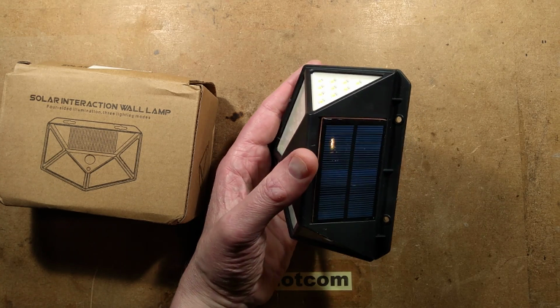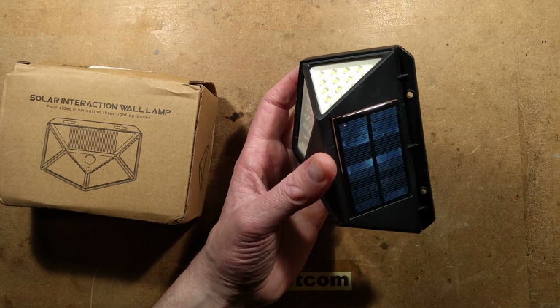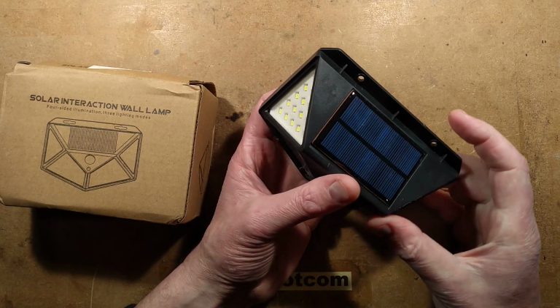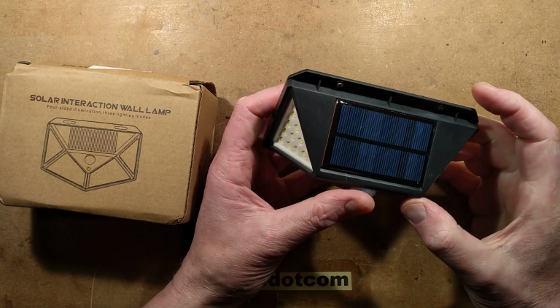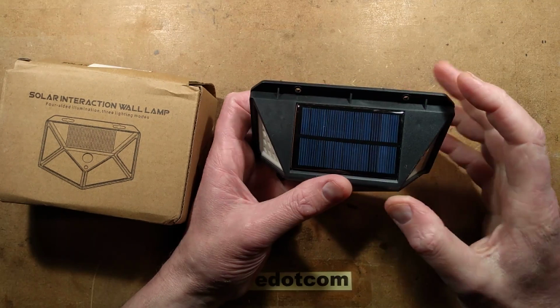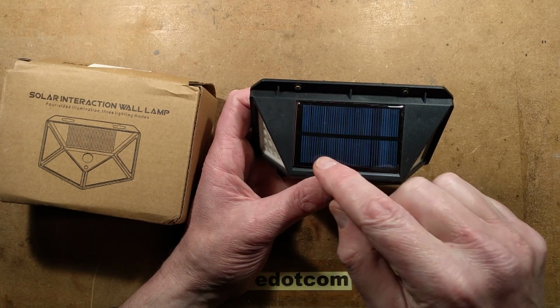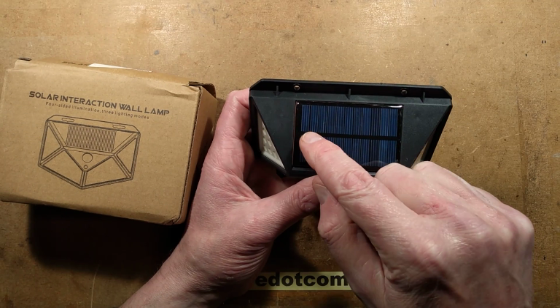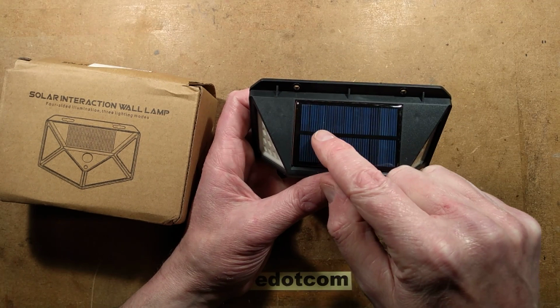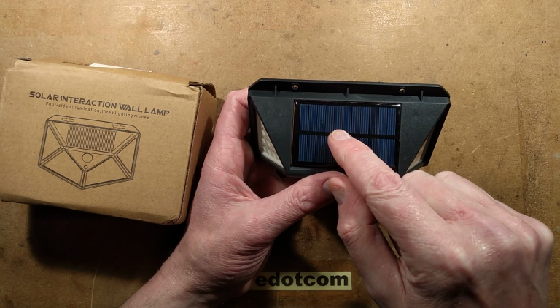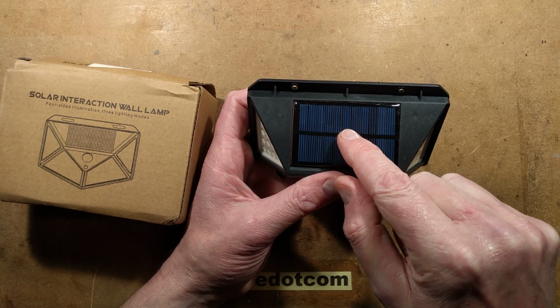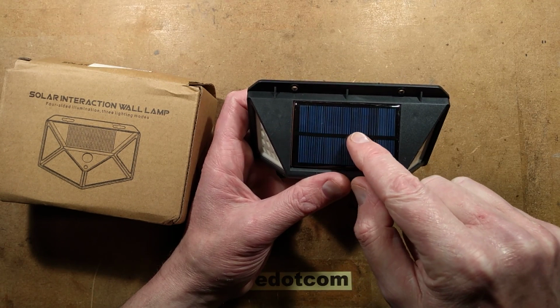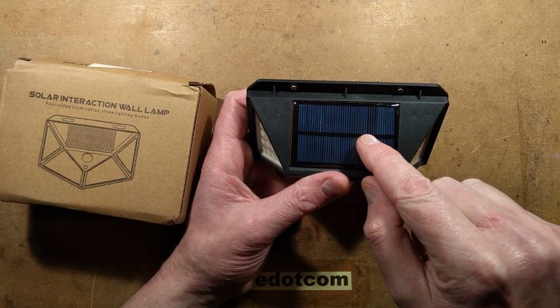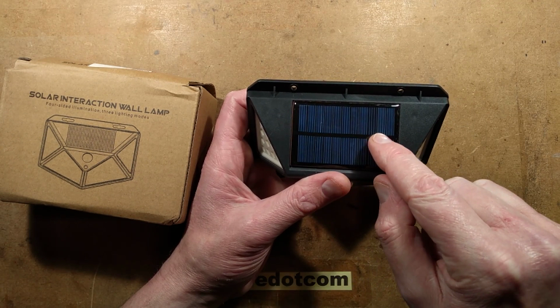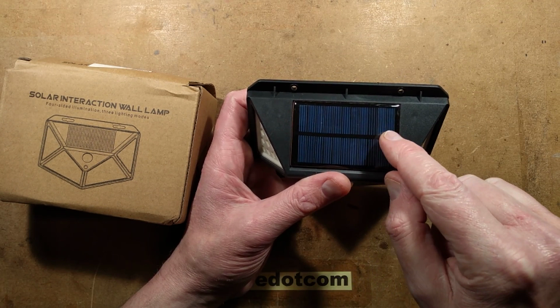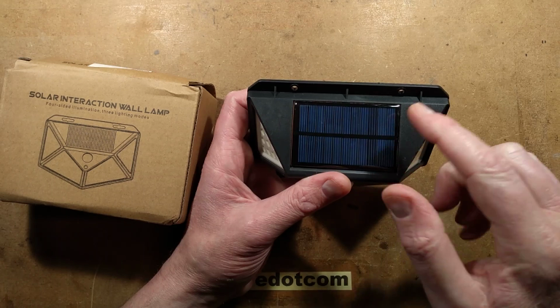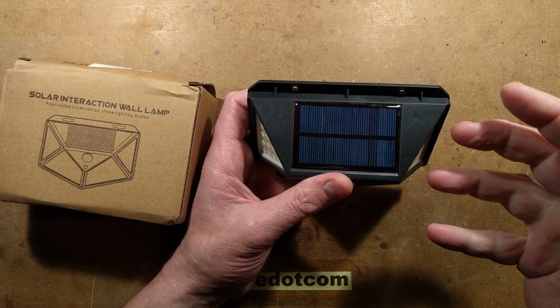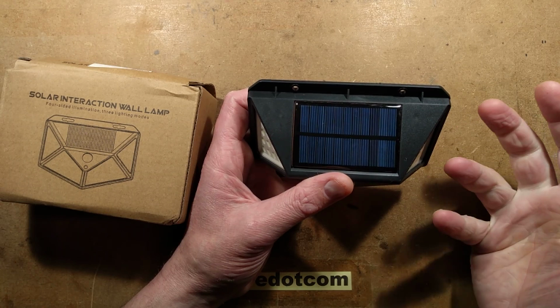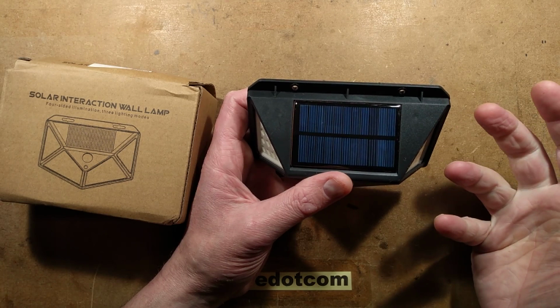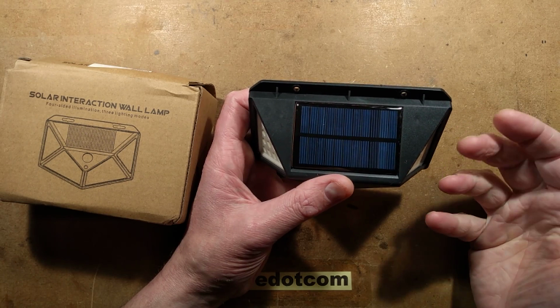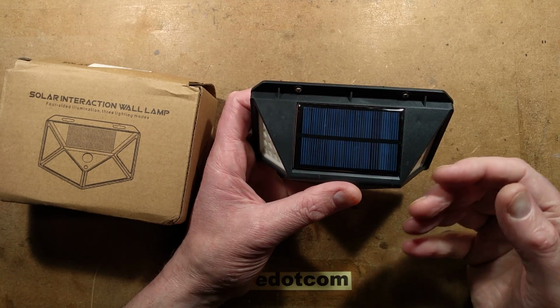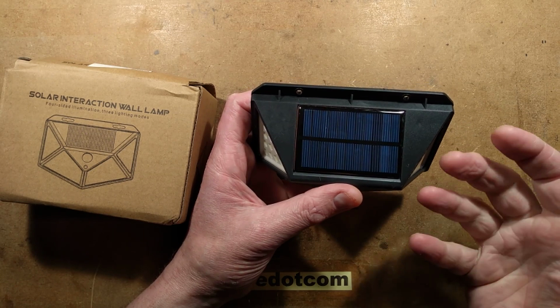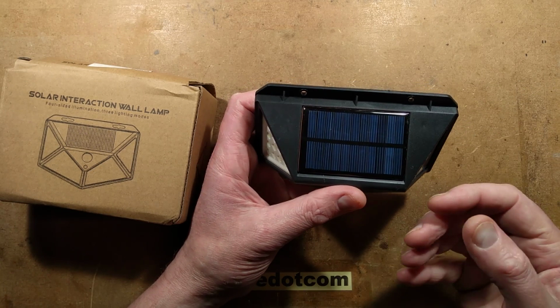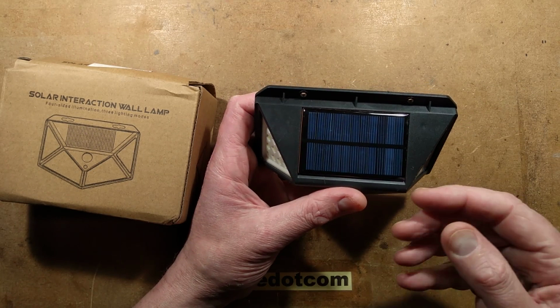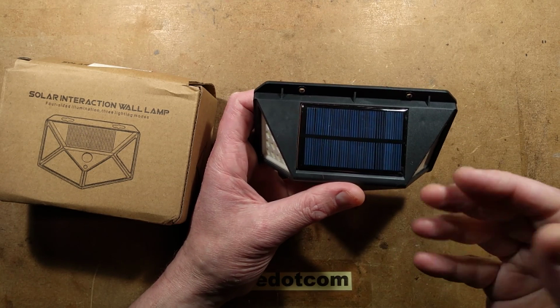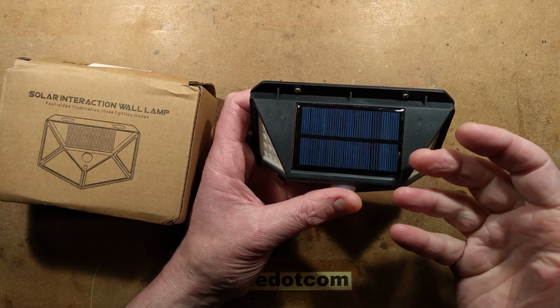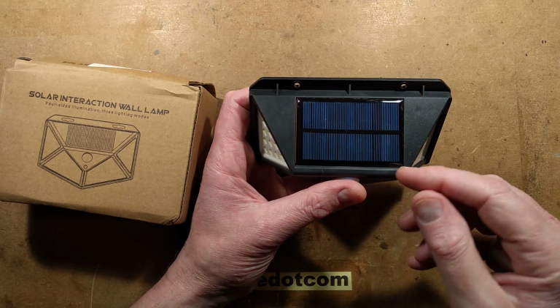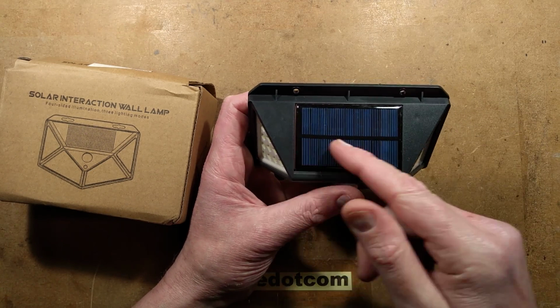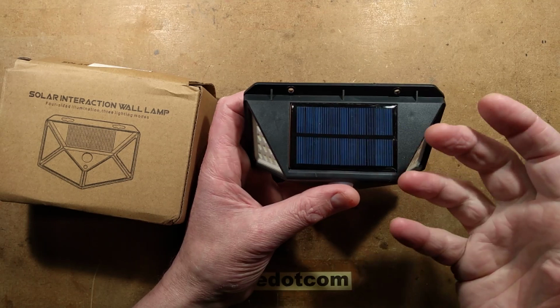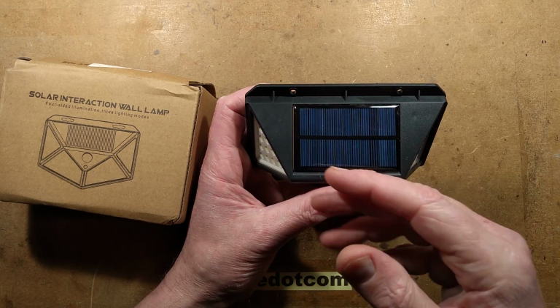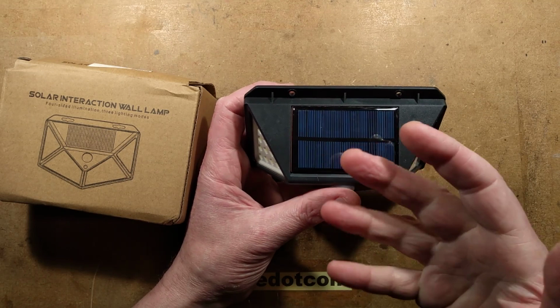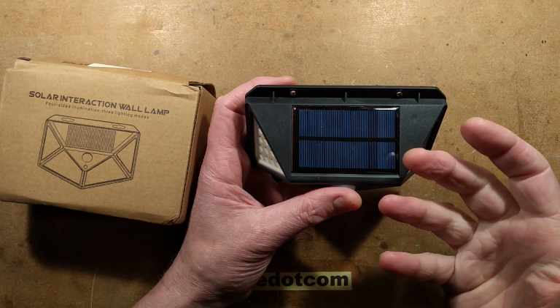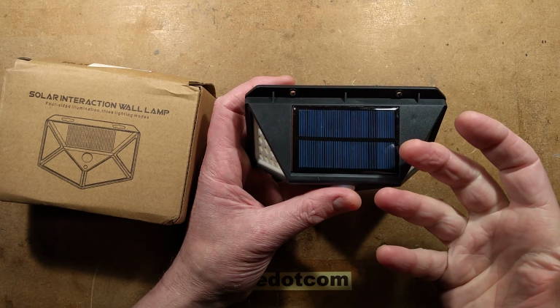So counting the cells — 1, 2, 3, 4, 5, 6, 7, 8, 9, 10, 11 — about 5.5 volts. That's allowing for the charge voltage under full sunlight: 5.5 volts.